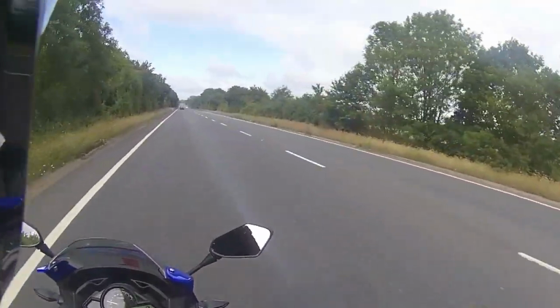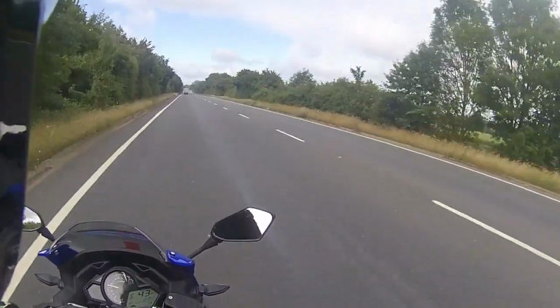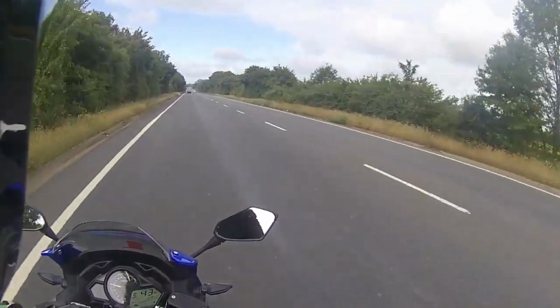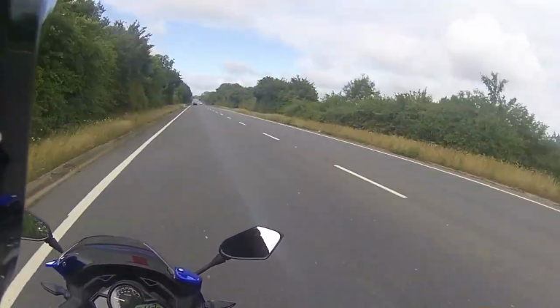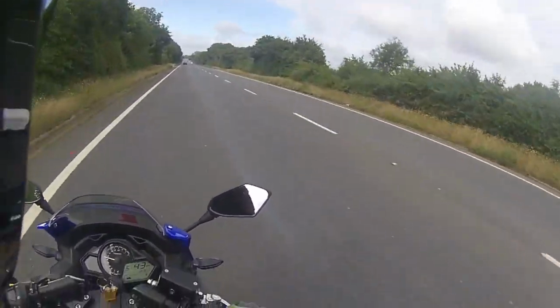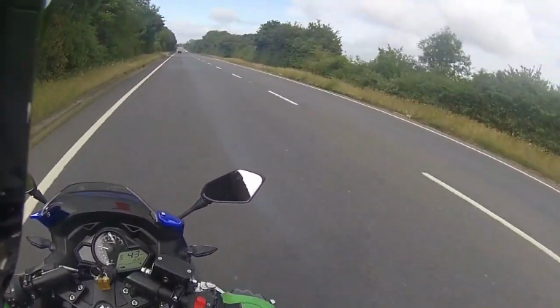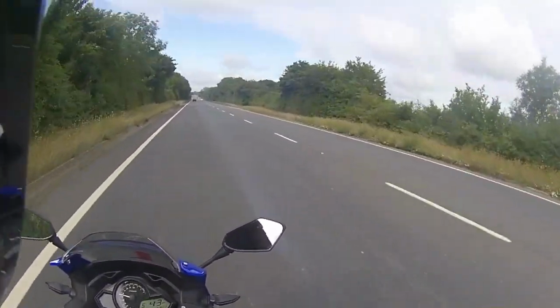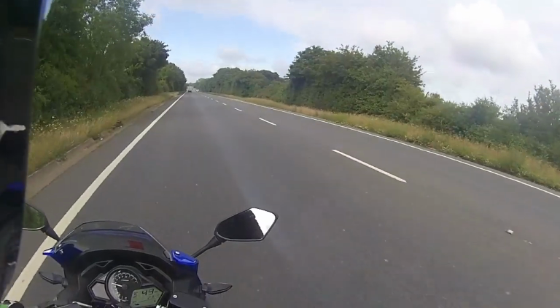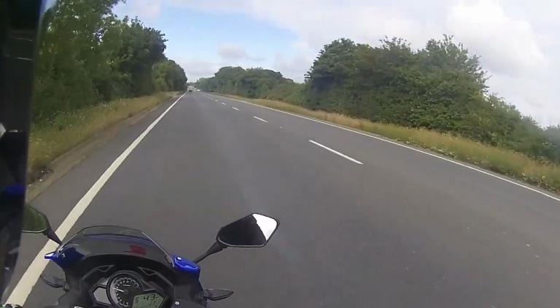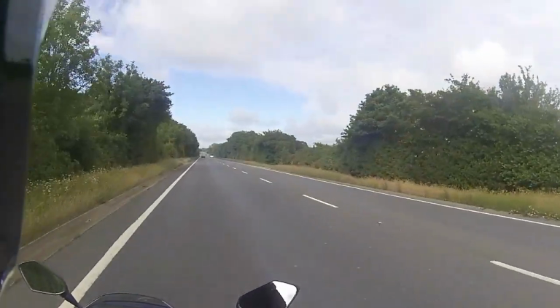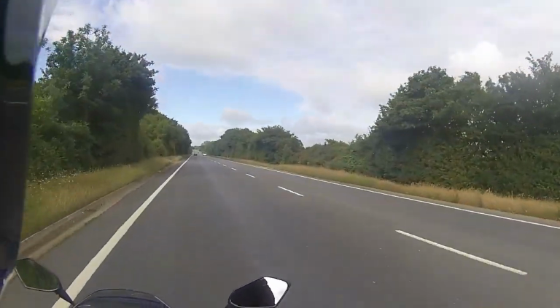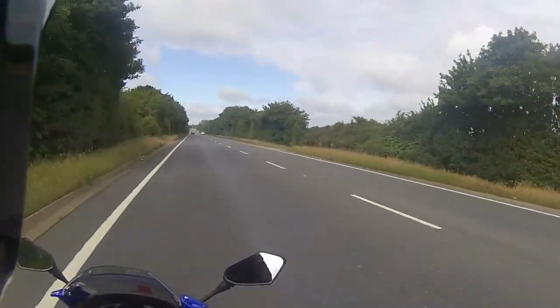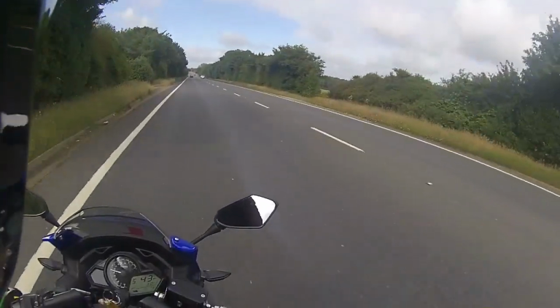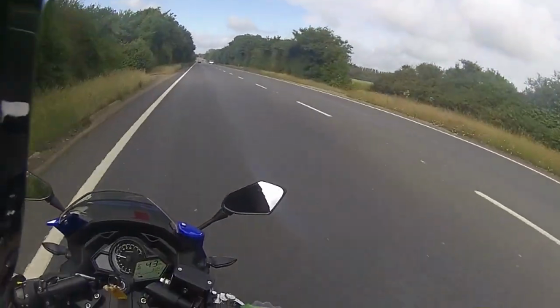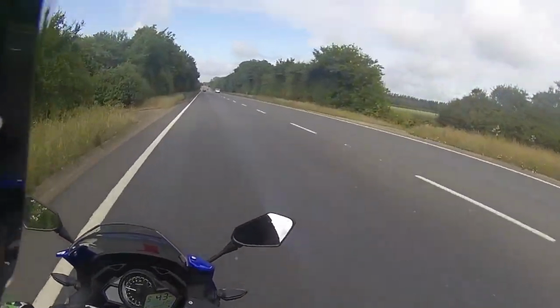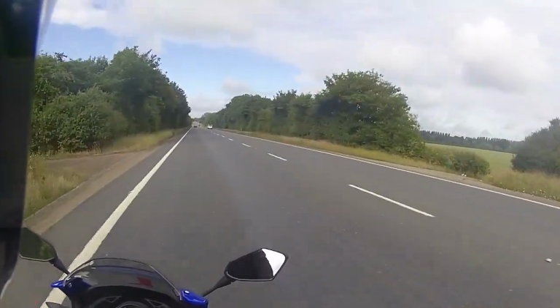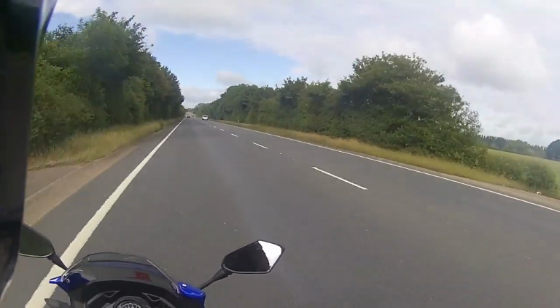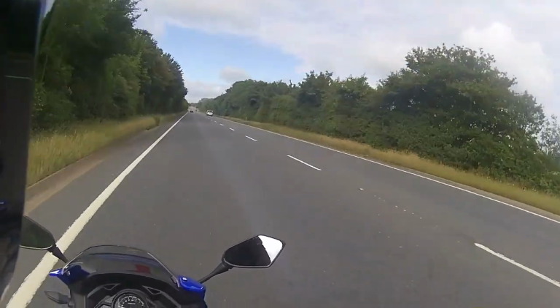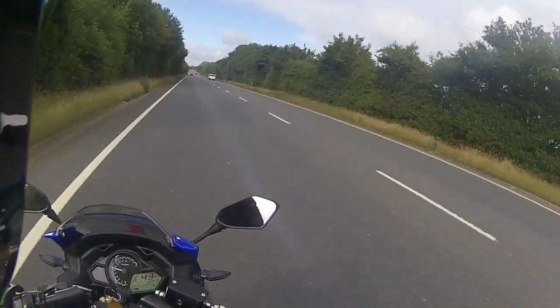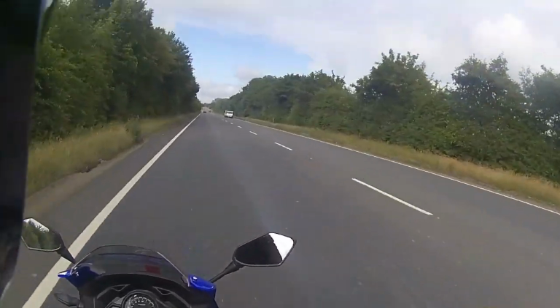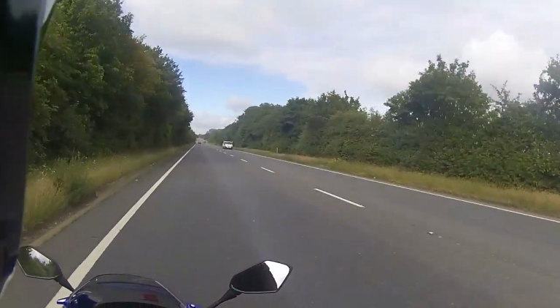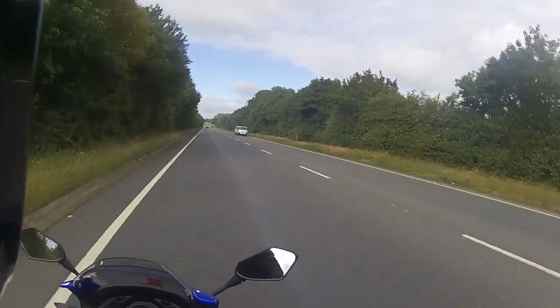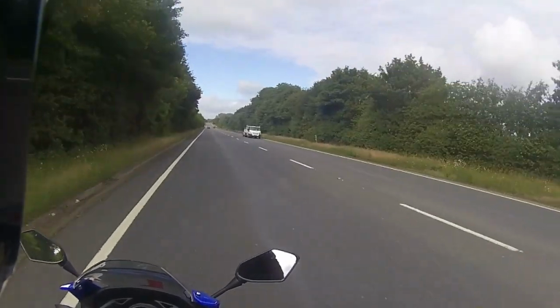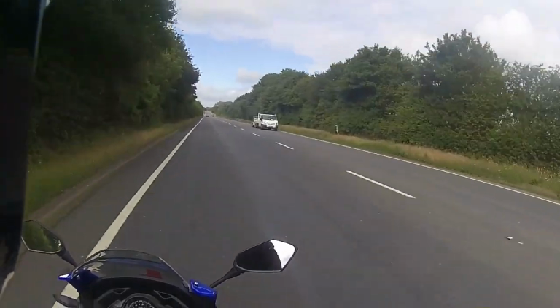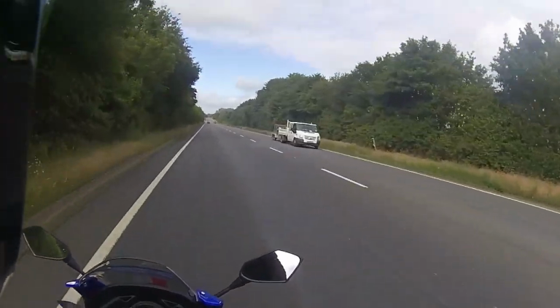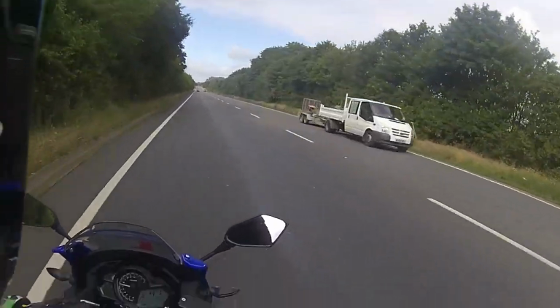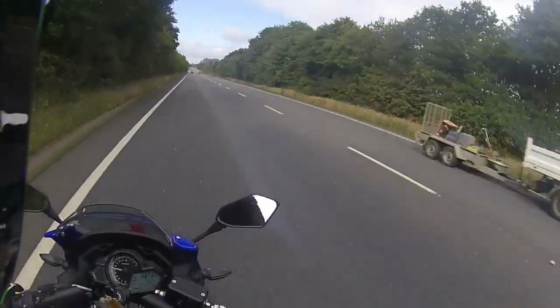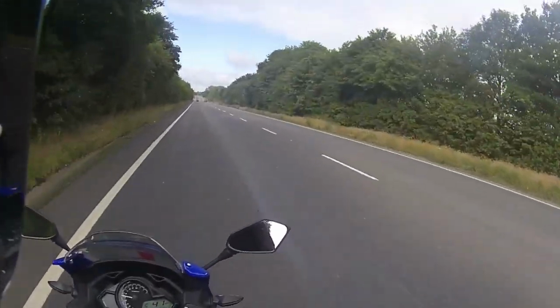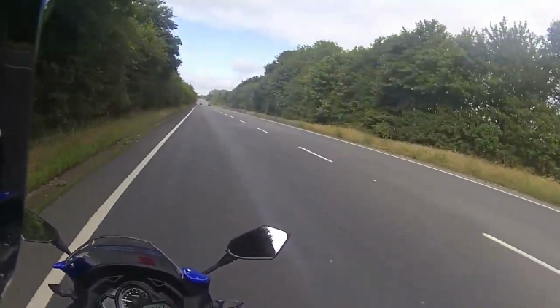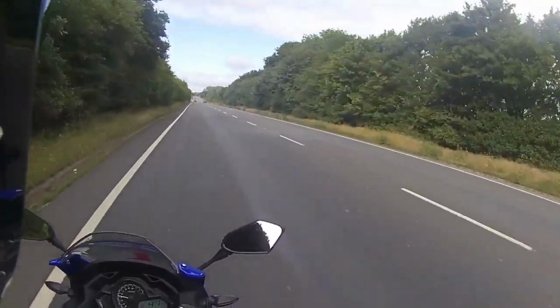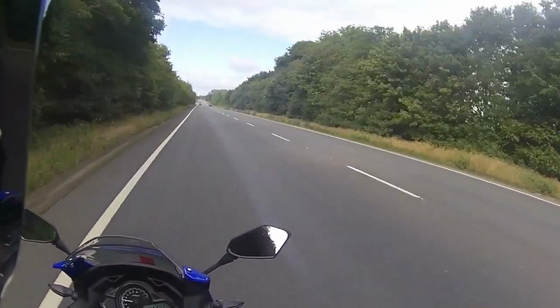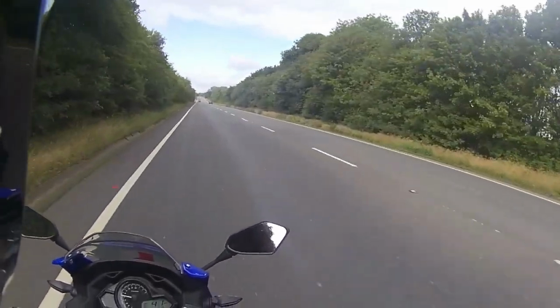It doesn't take long to crank some mileage up on one of these. Sitting at a nice steady 43 now, and that's about the maximum I'll go - bringing it back down to about 40, 41.